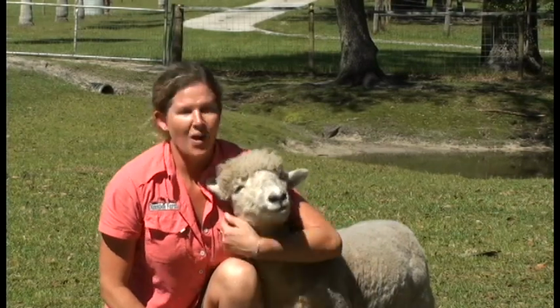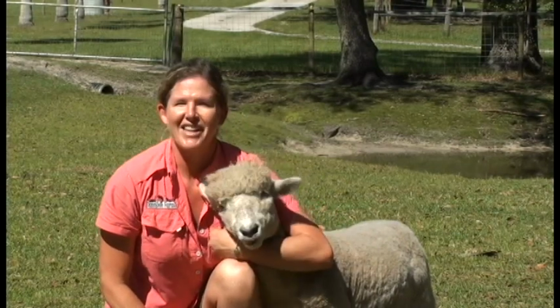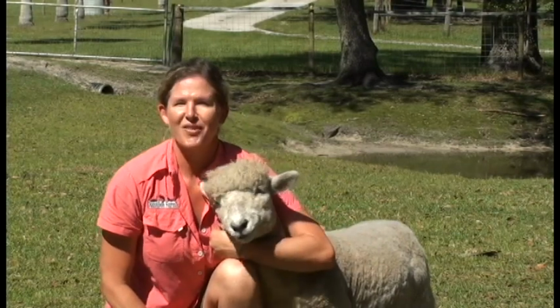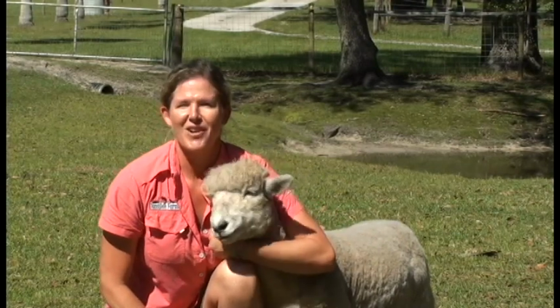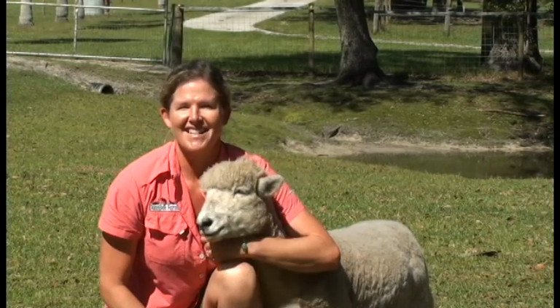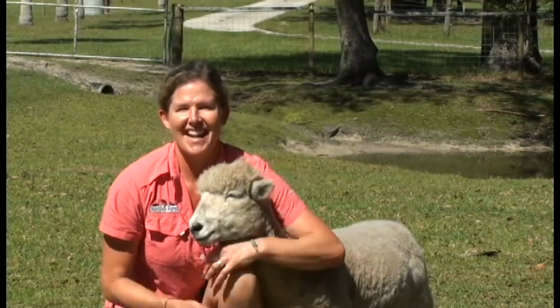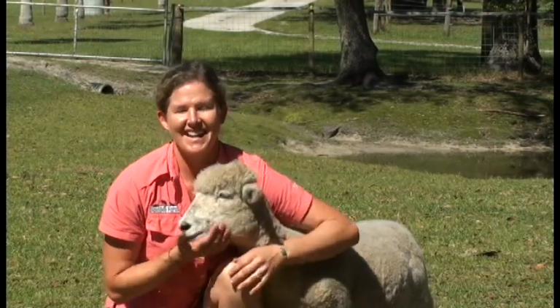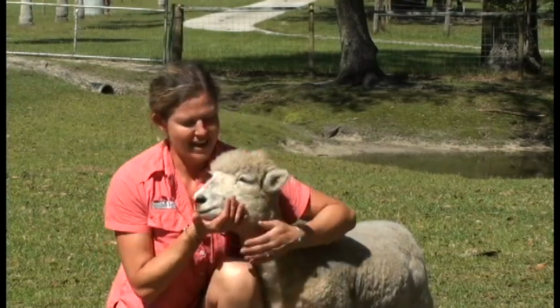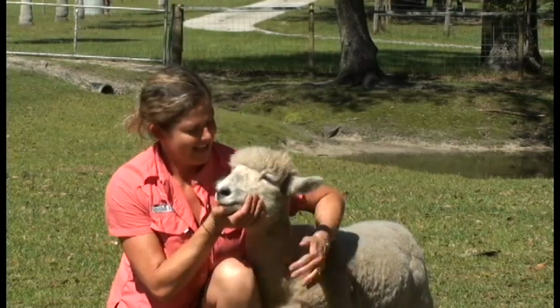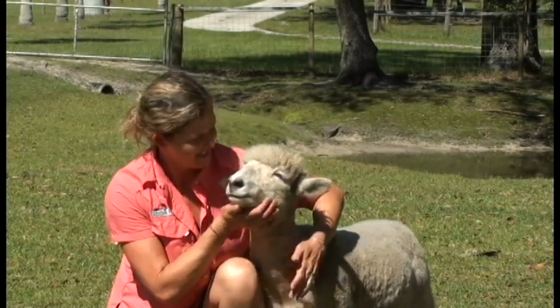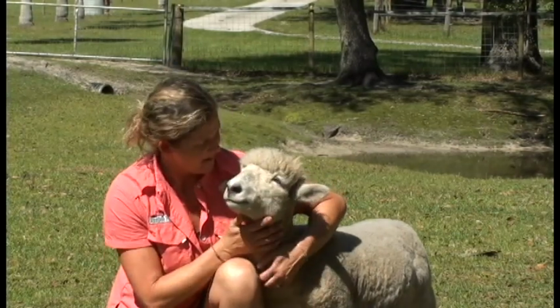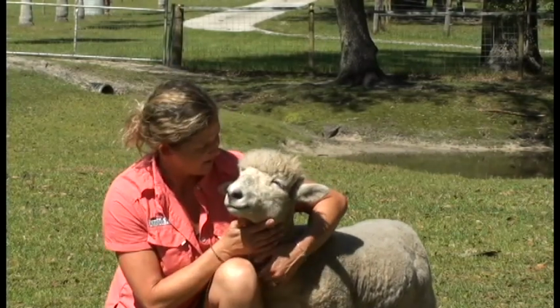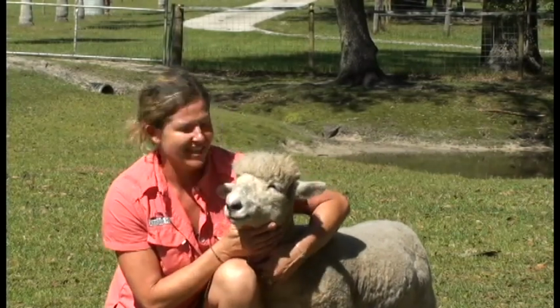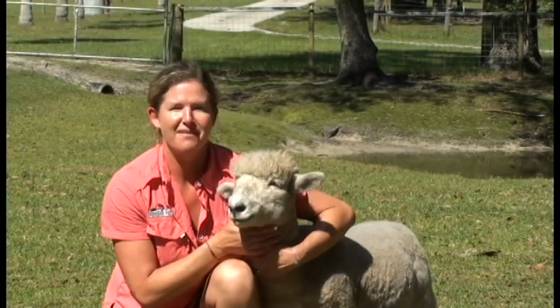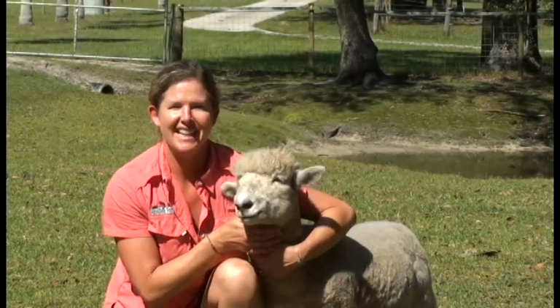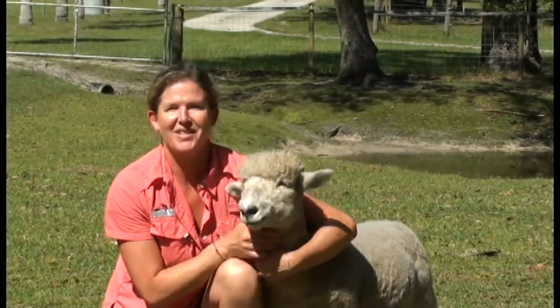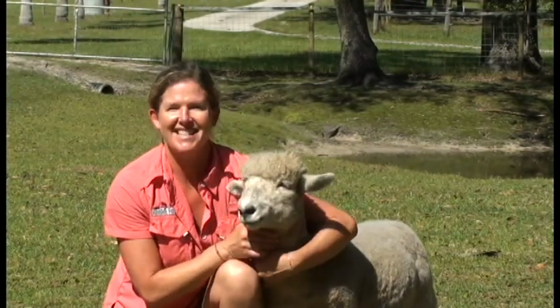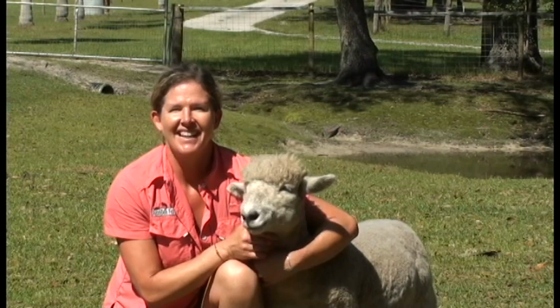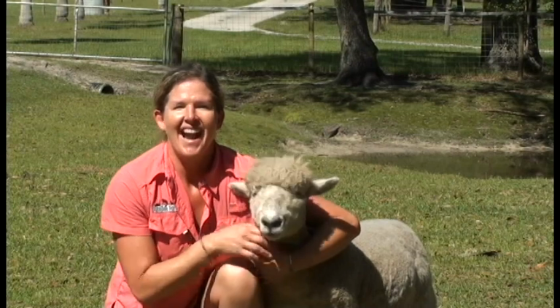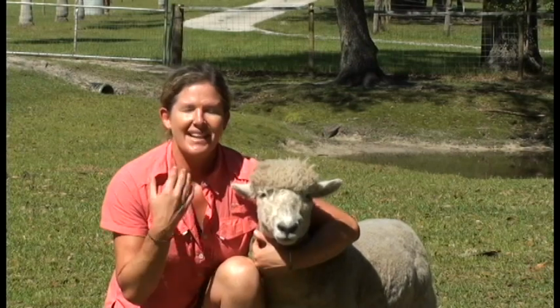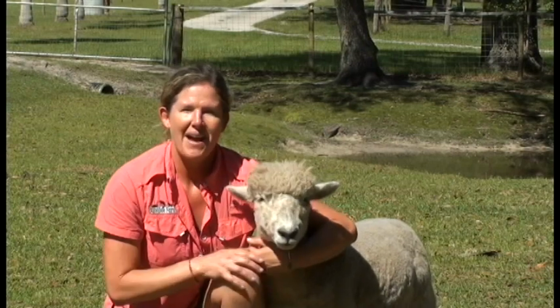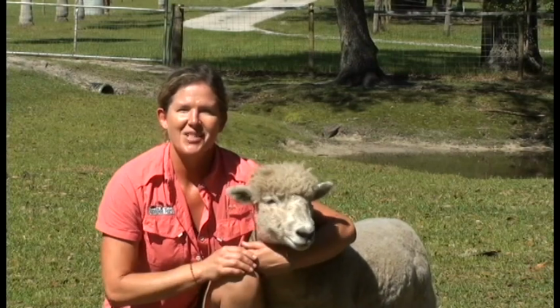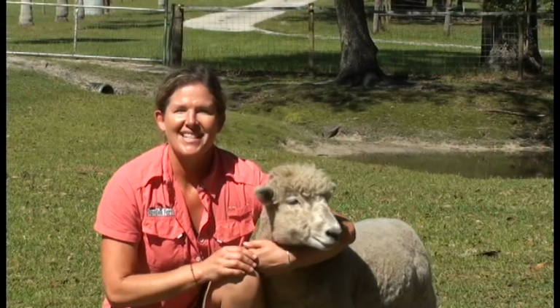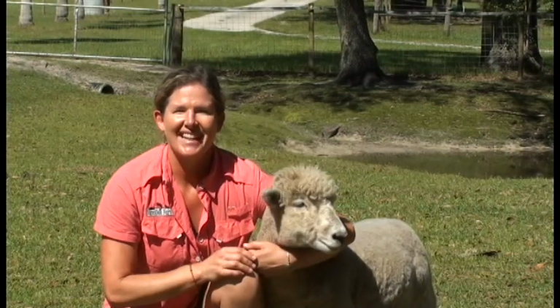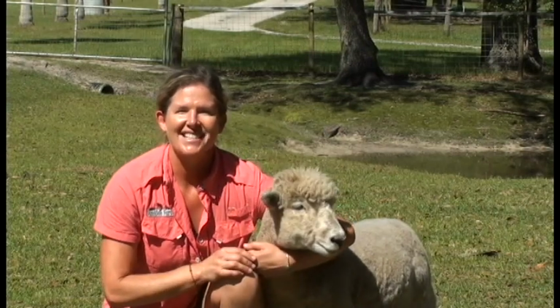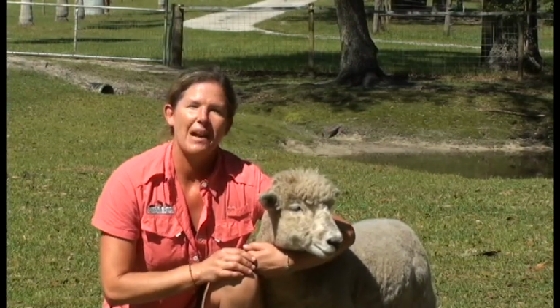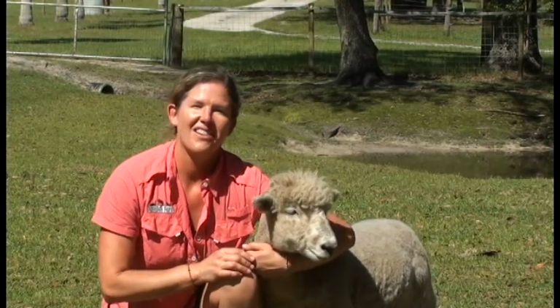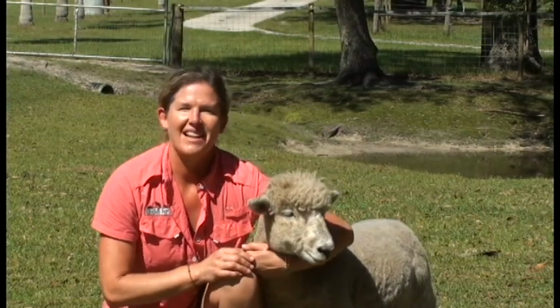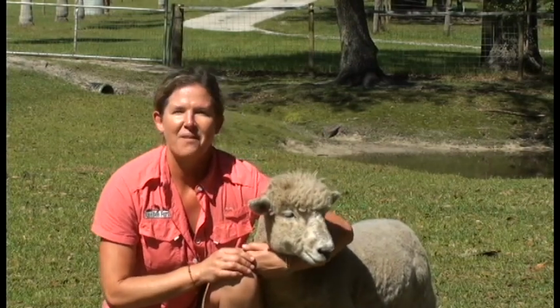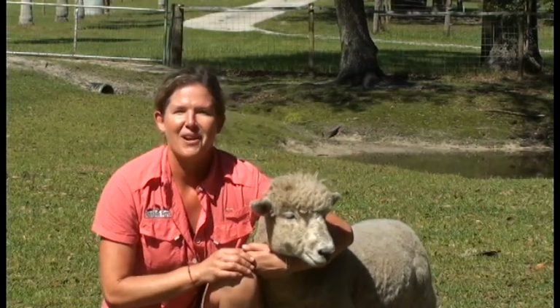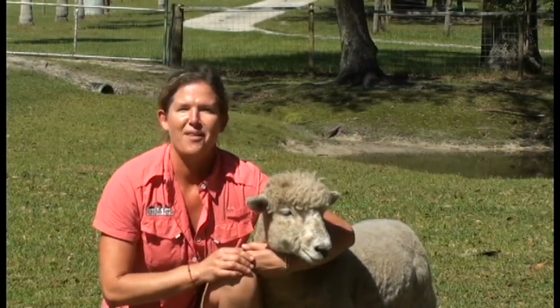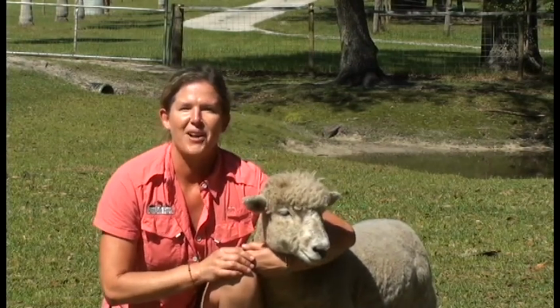Well, thanks for joining us today. Rodney had a good time, I'm sure — he loves to get his treats. Come back and join us again and check out what other things we have going on on the farm.